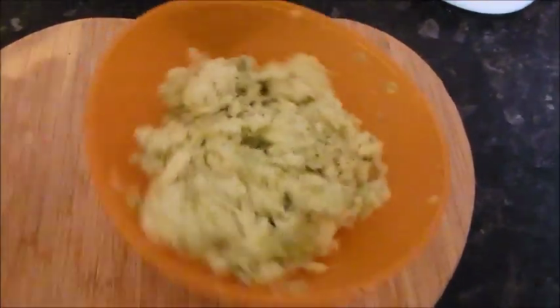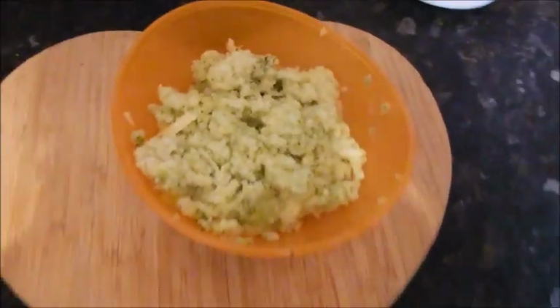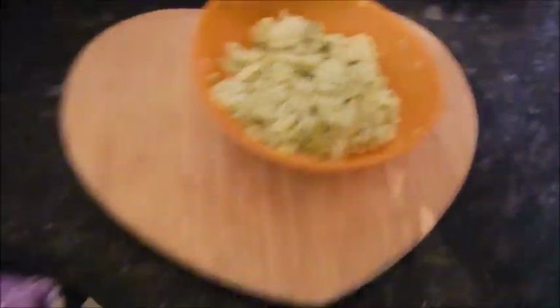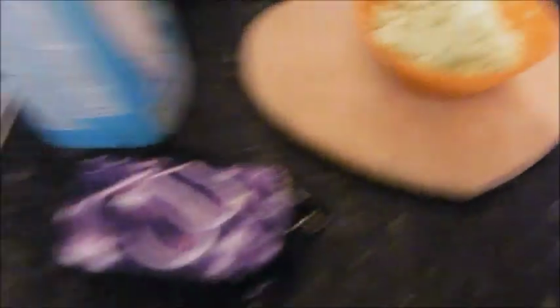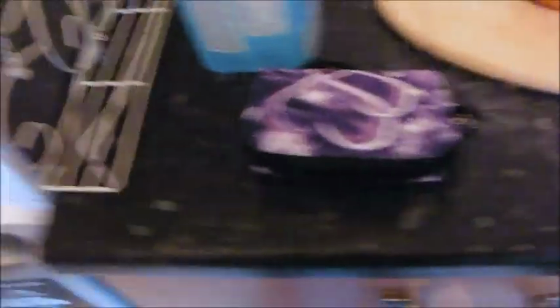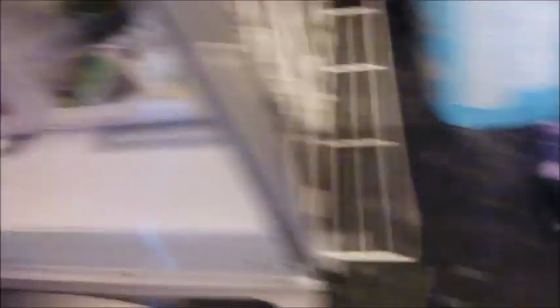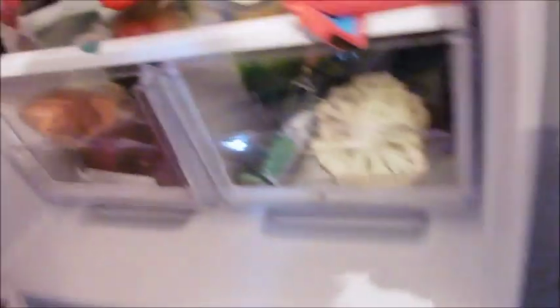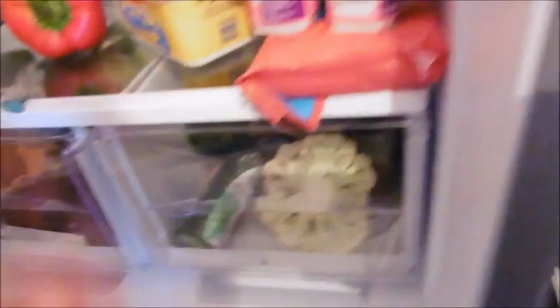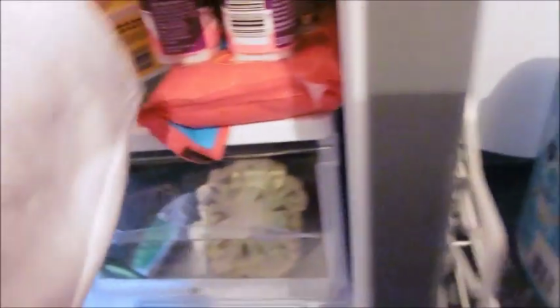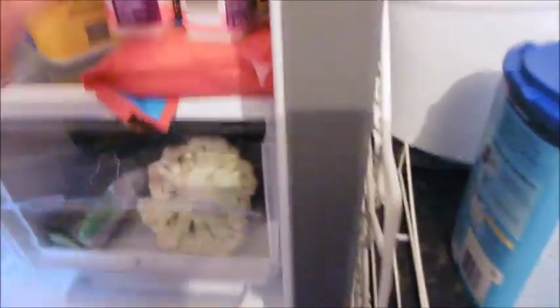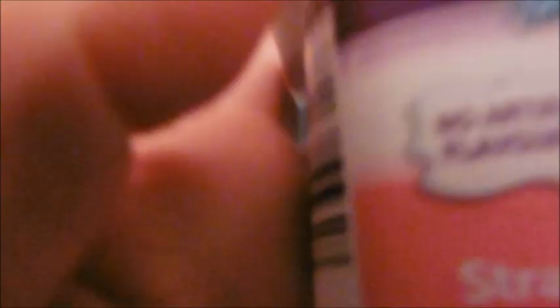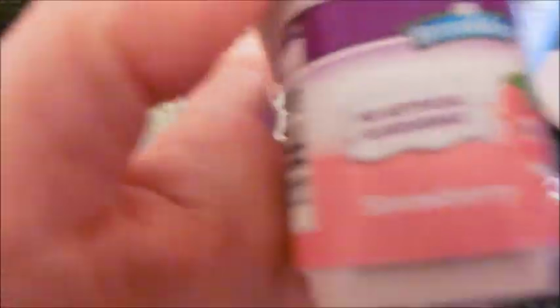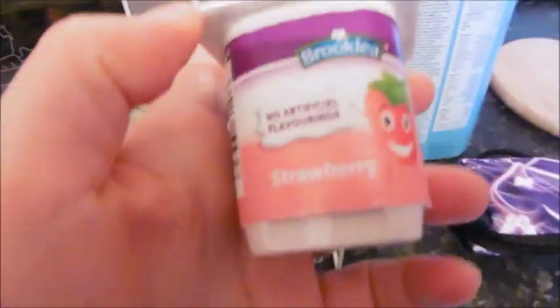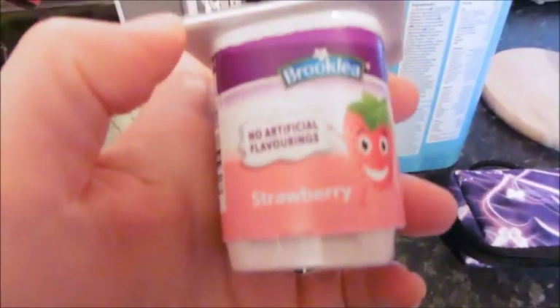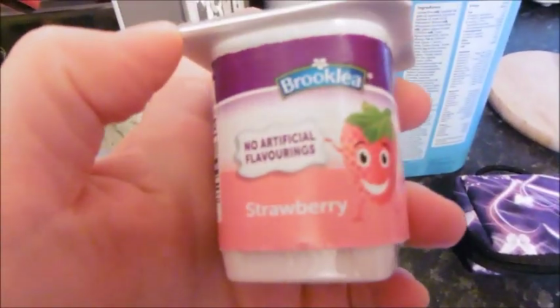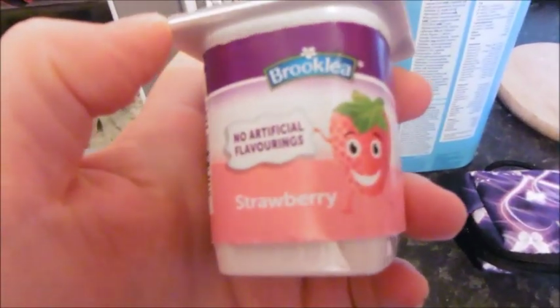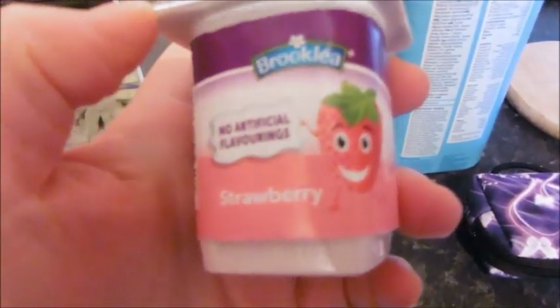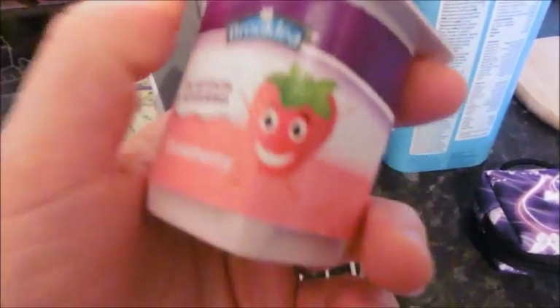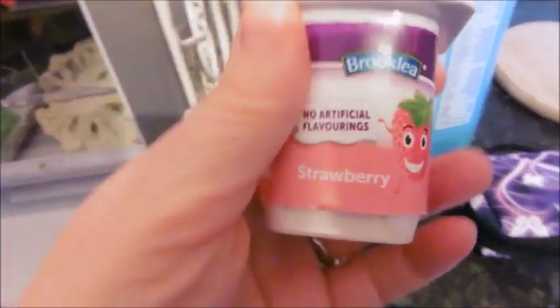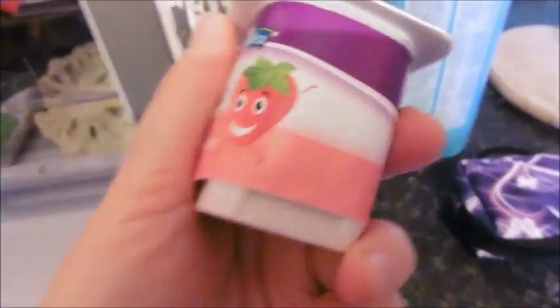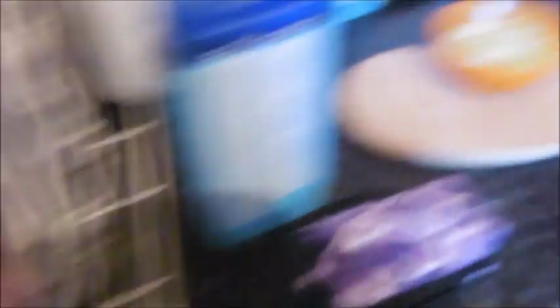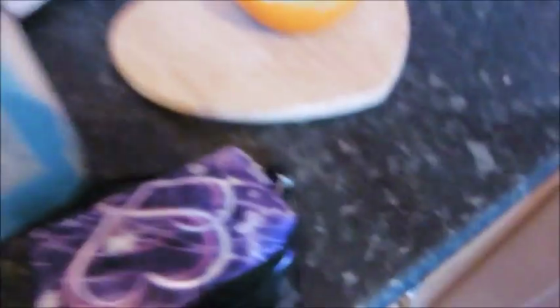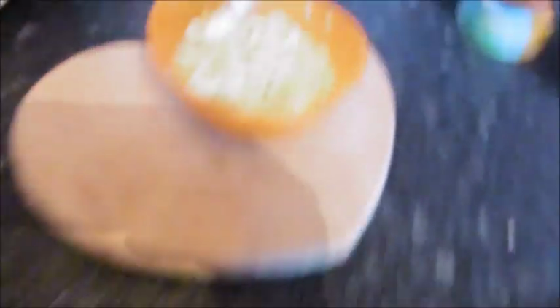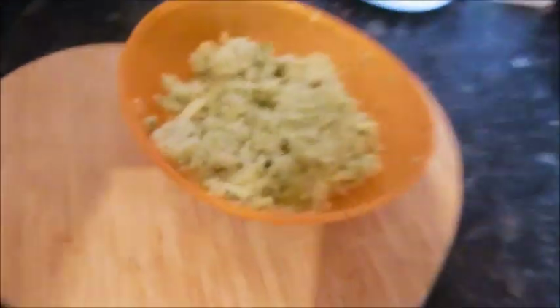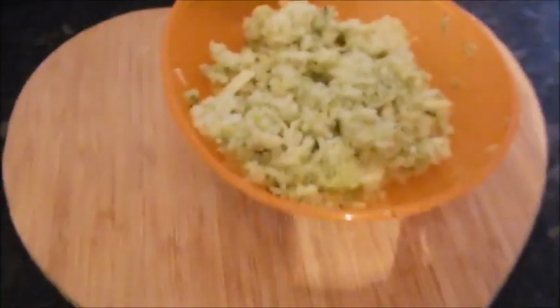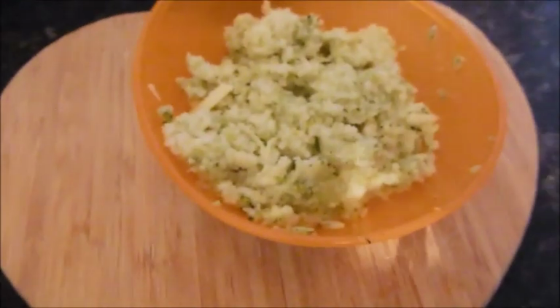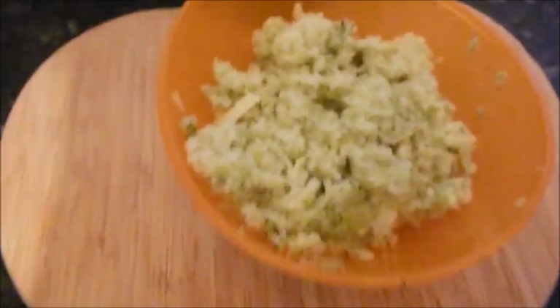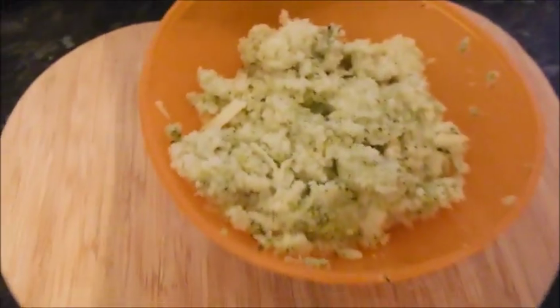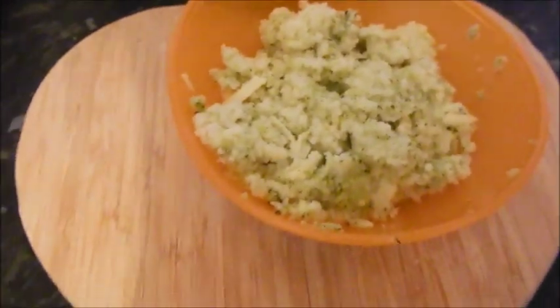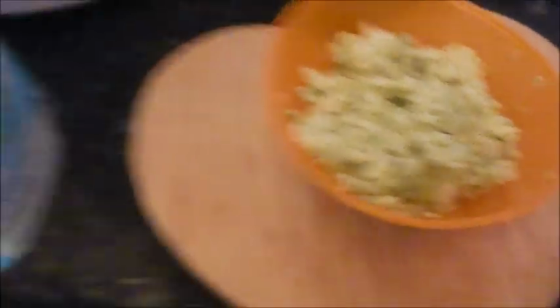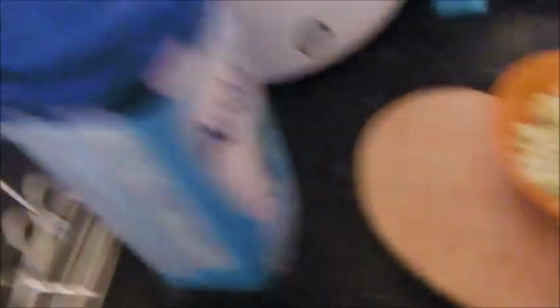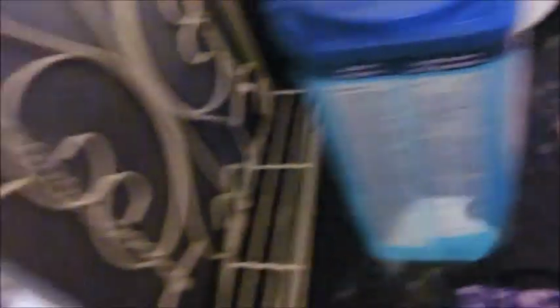He'll also have one of these yogurts as well. Actually, if he doesn't eat much of the broccoli cheese — I'm not too sure if he likes it — then I'll probably give him two yogurts.